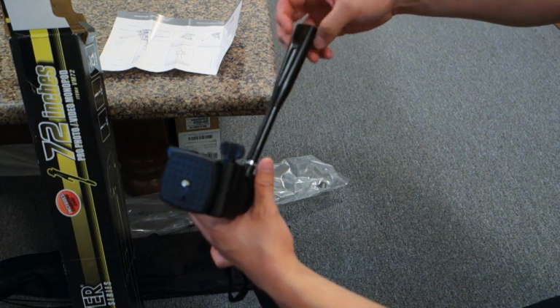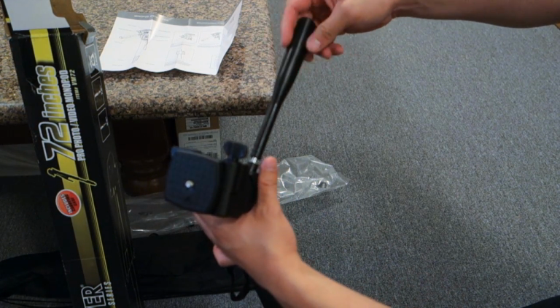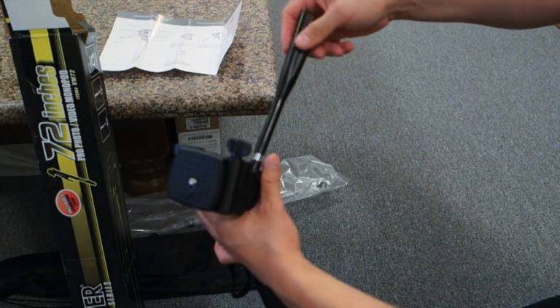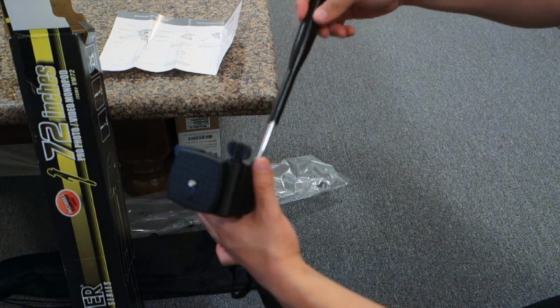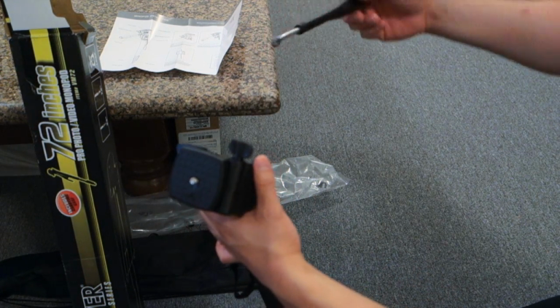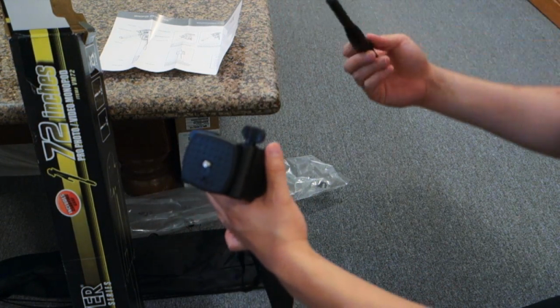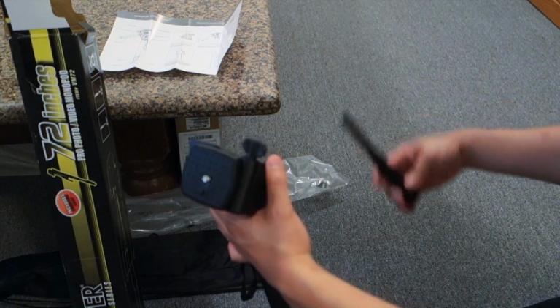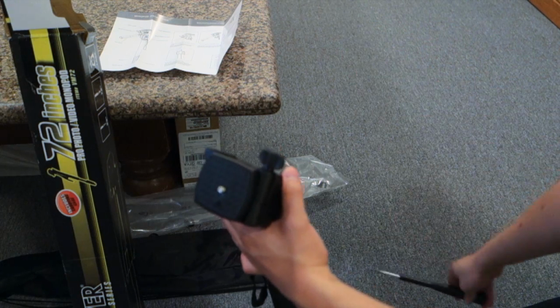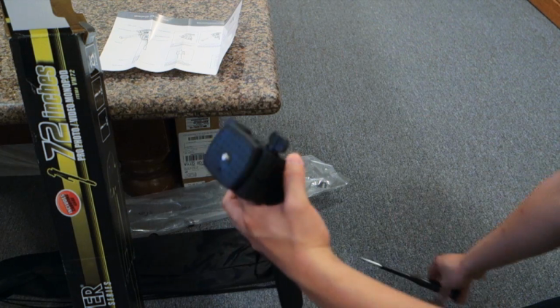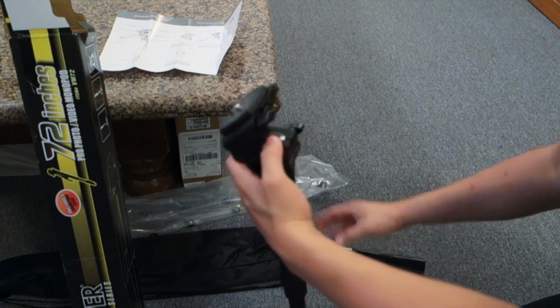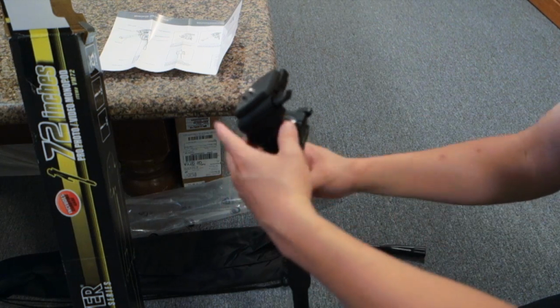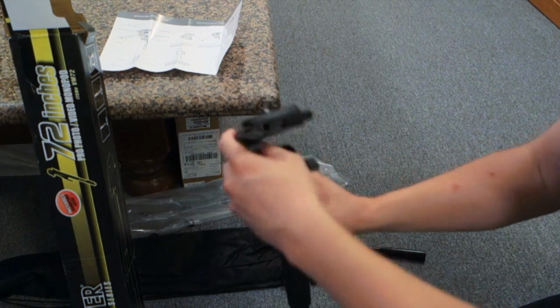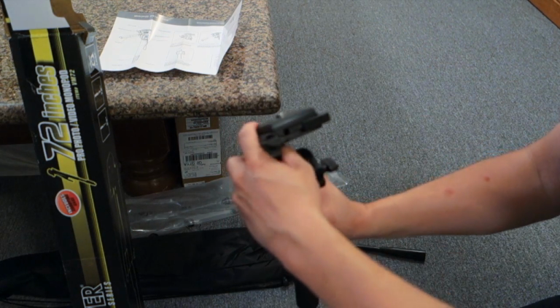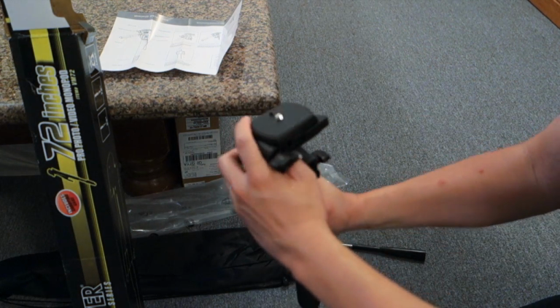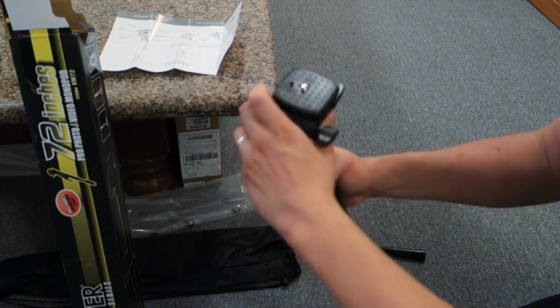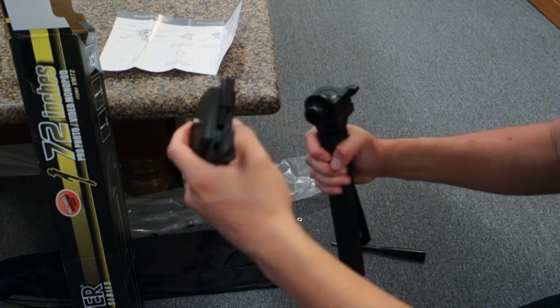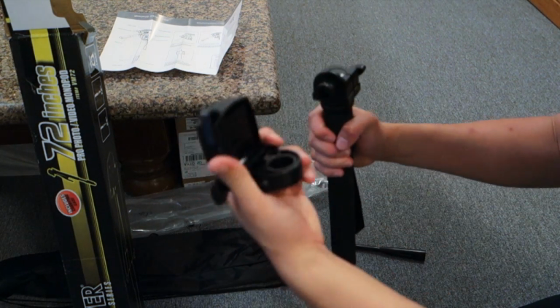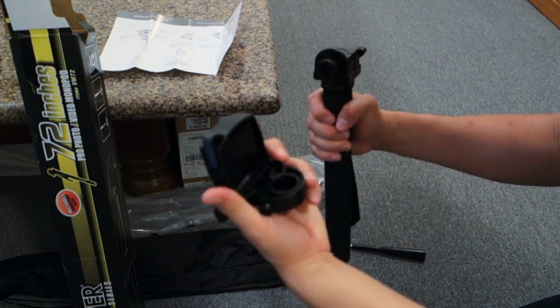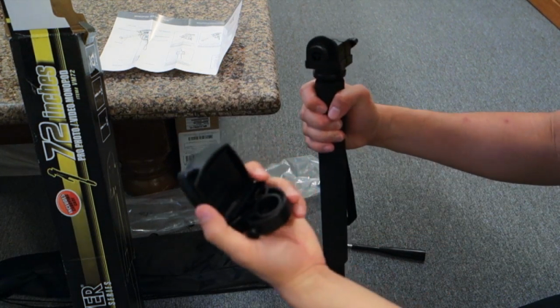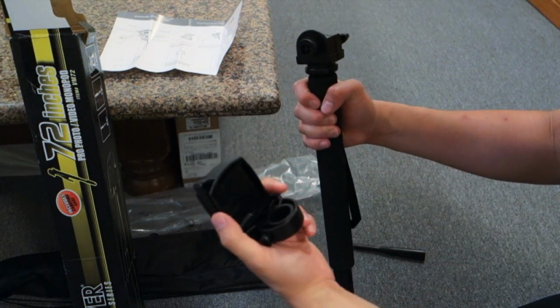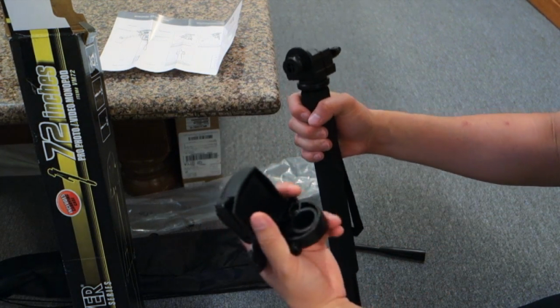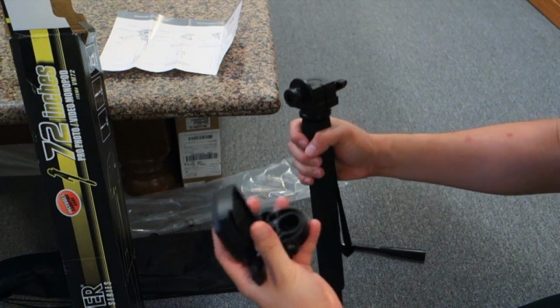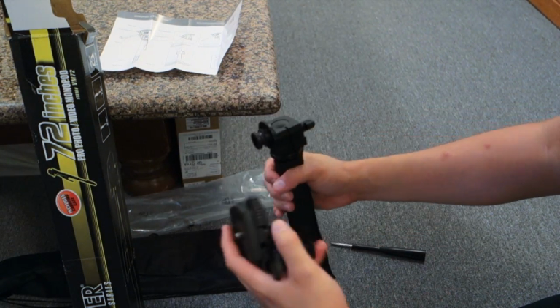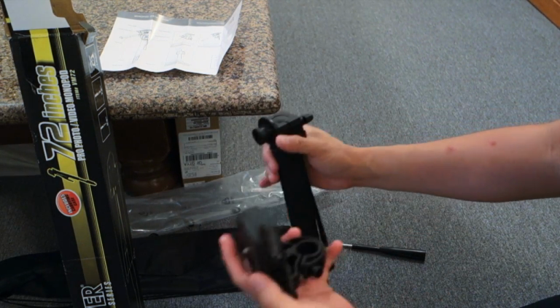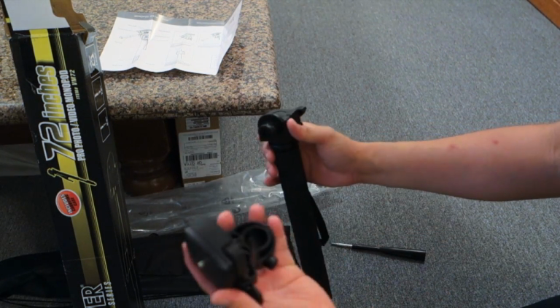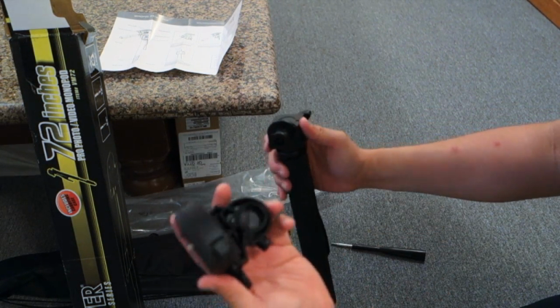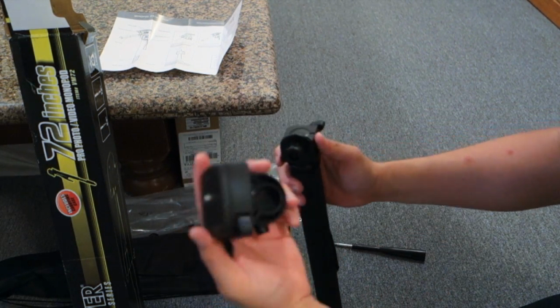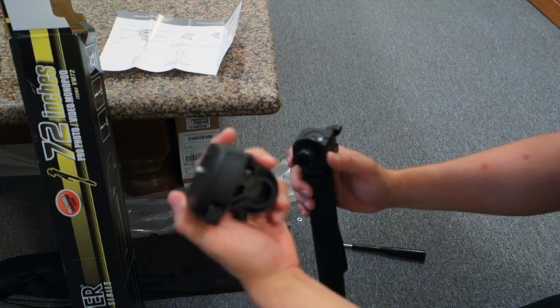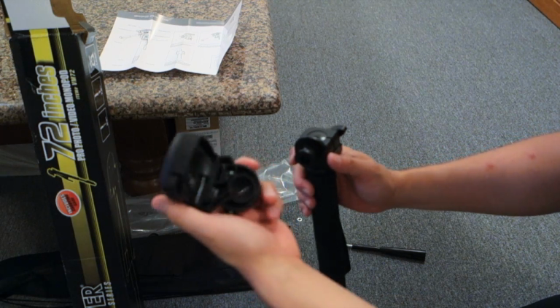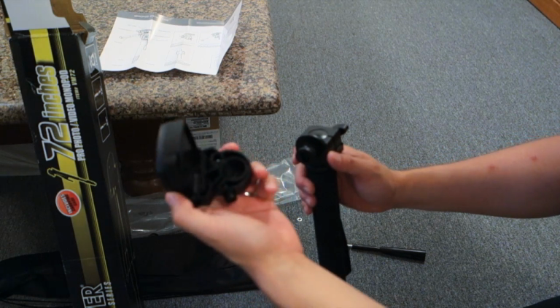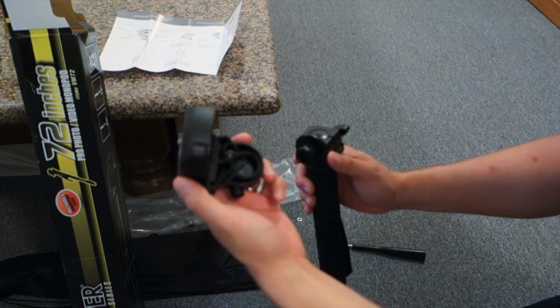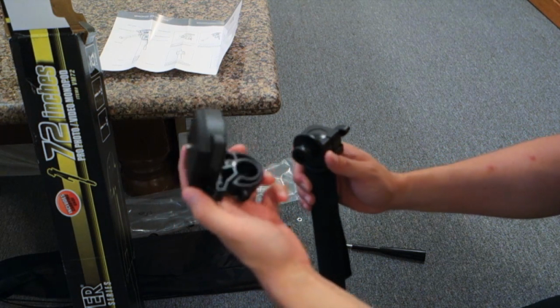Another thing I notice is if I just unscrew this piece right here — the handlebar — this part basically just comes out. This thing can pretty much just disassemble.